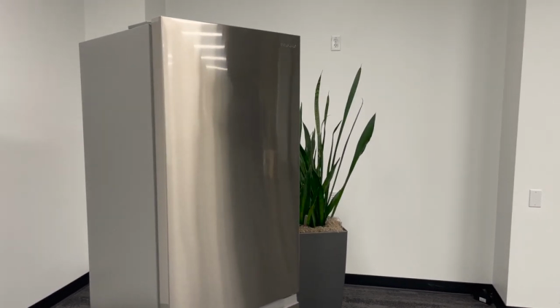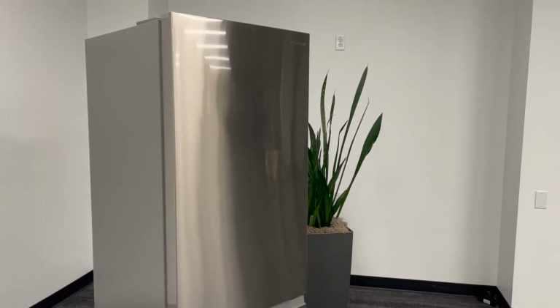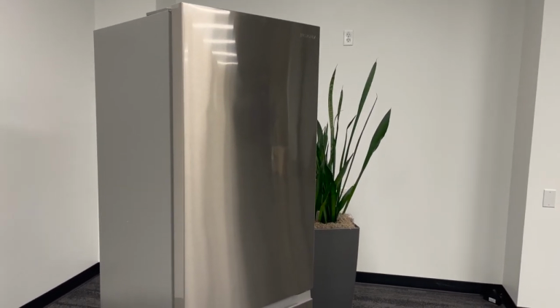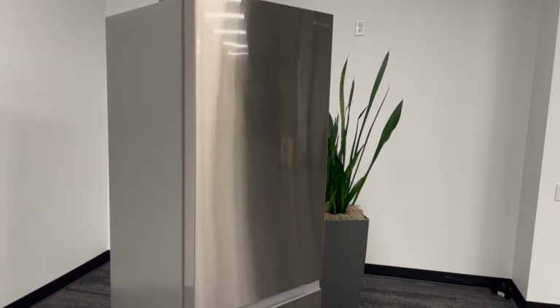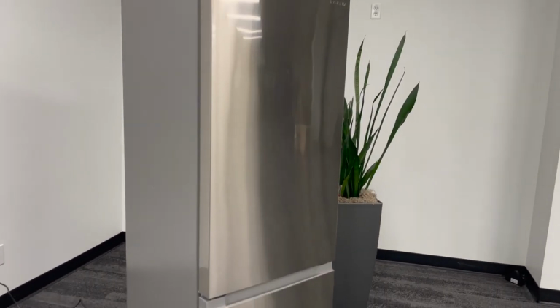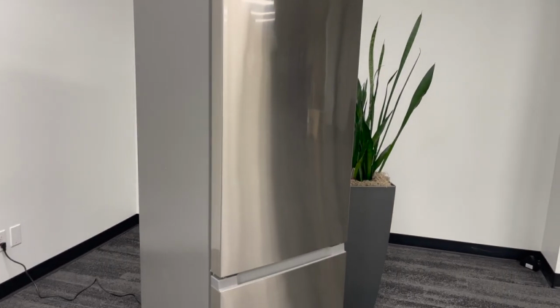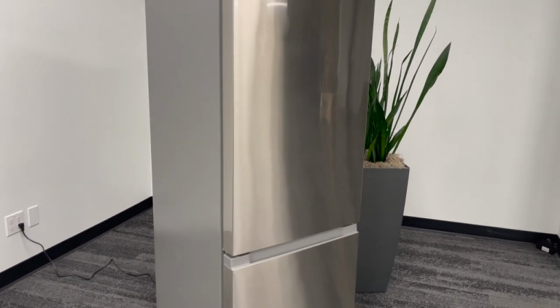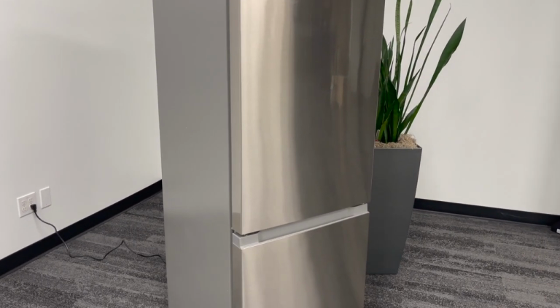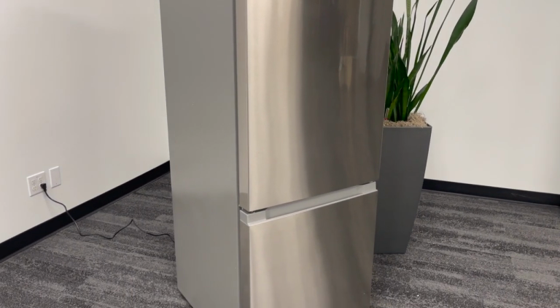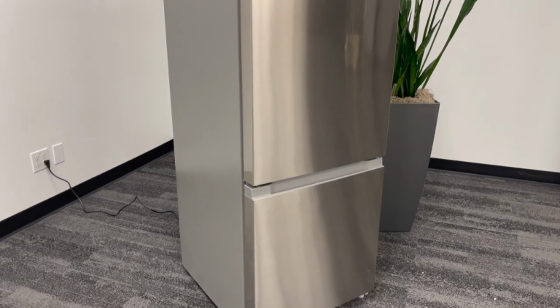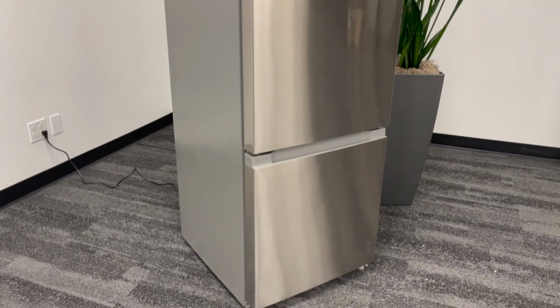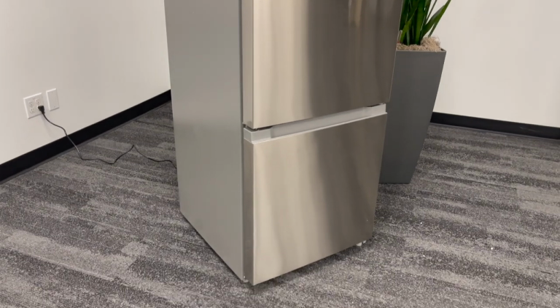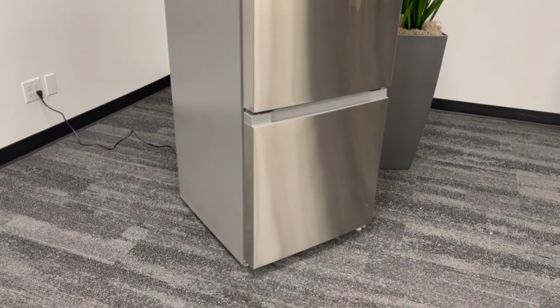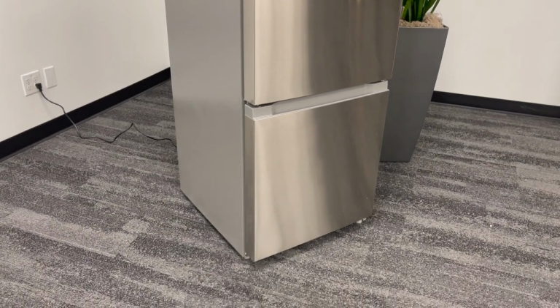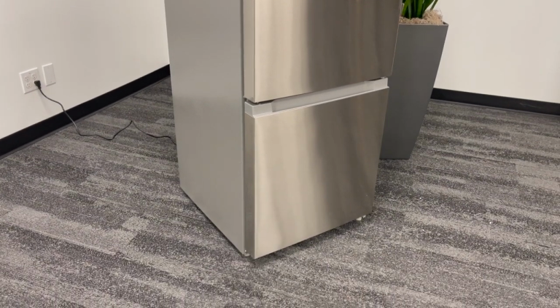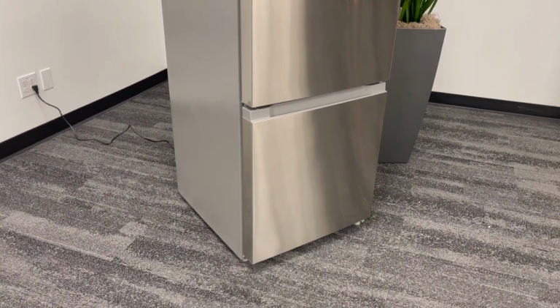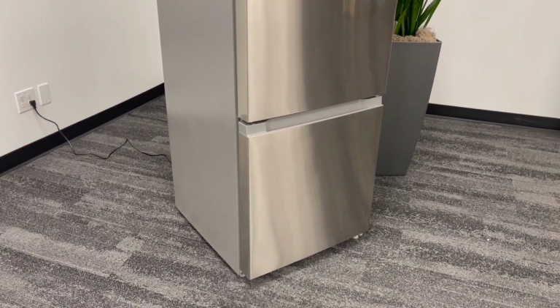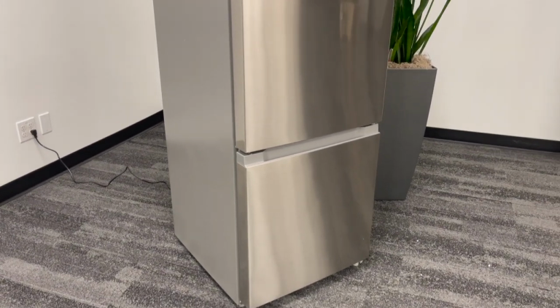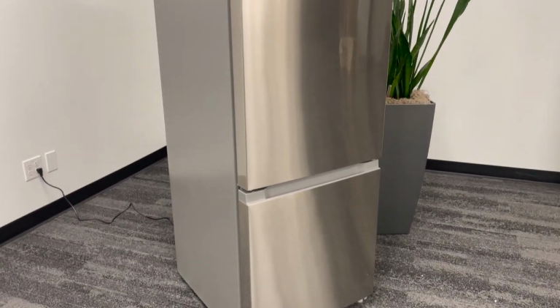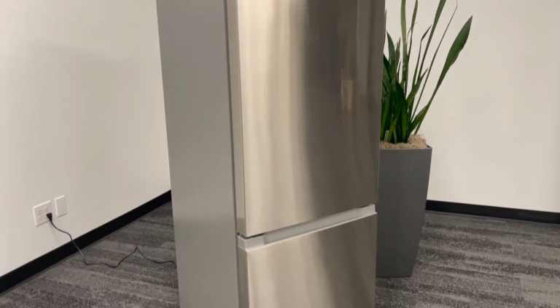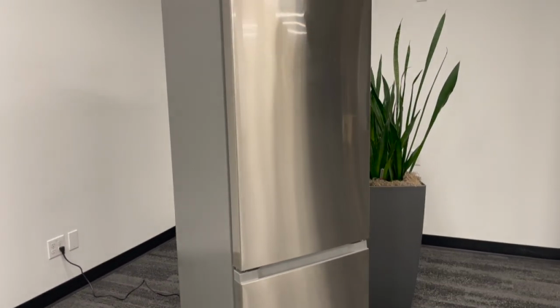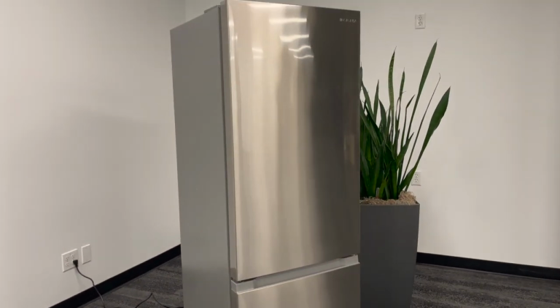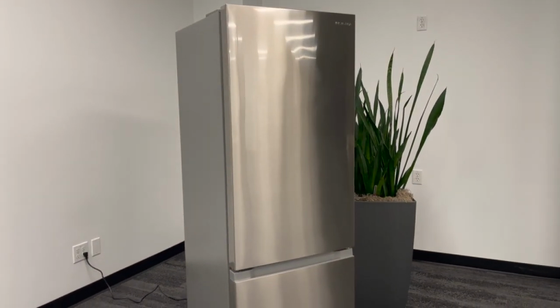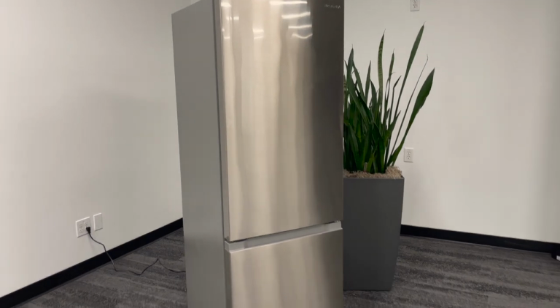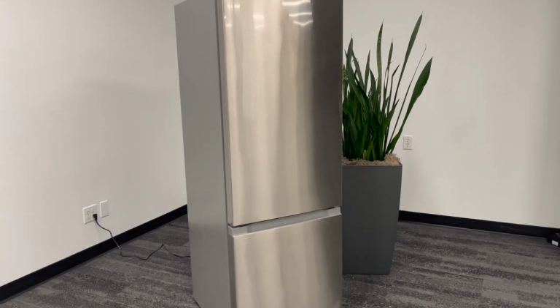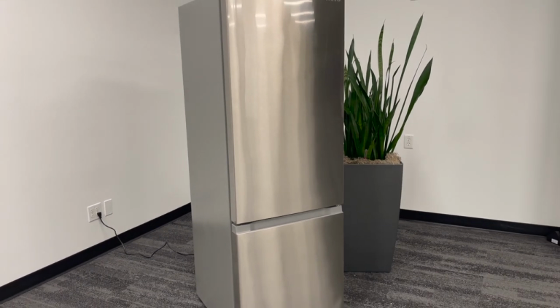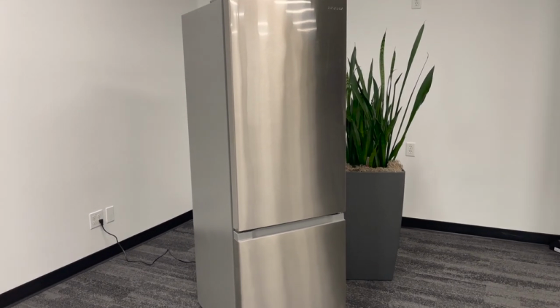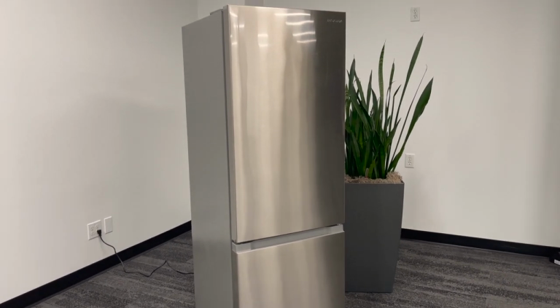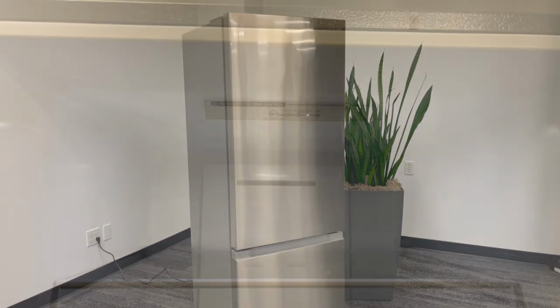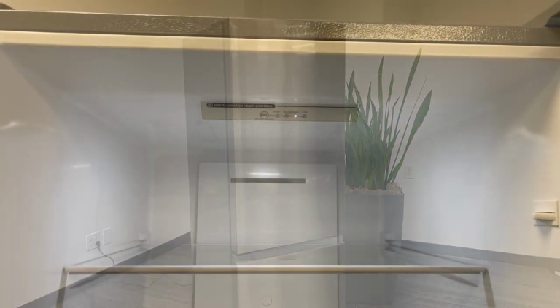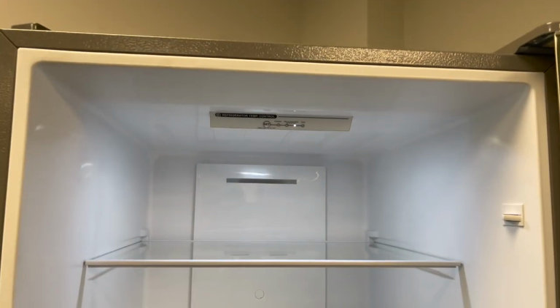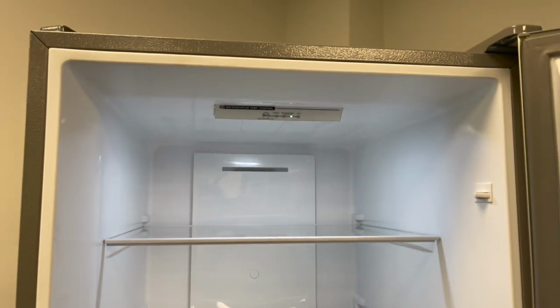This fridge has a stainless steel finish and a very sleek design. There are no door handles — you just pull the doors open from the top. It's also available in white.